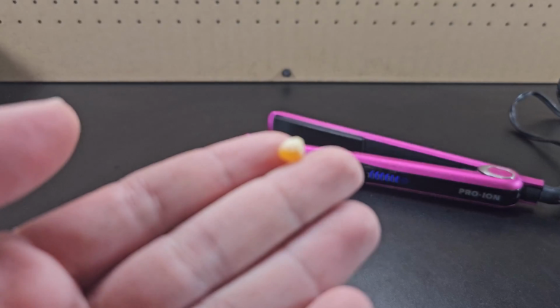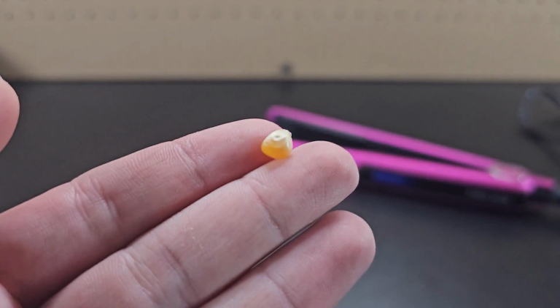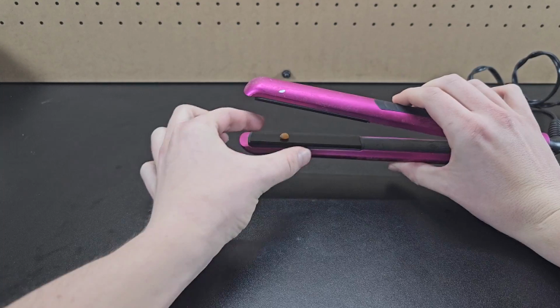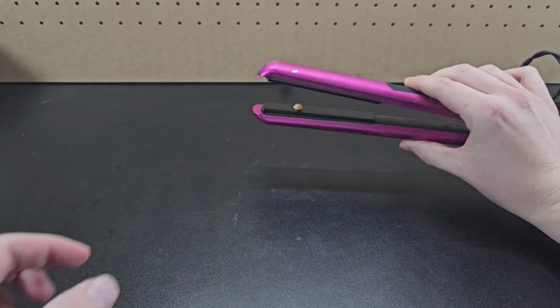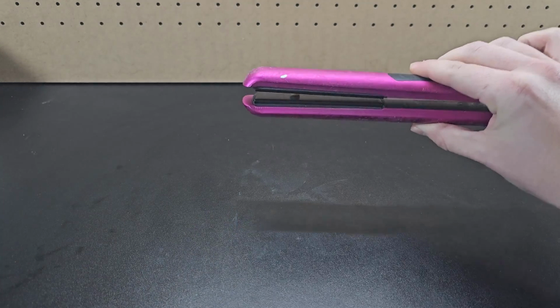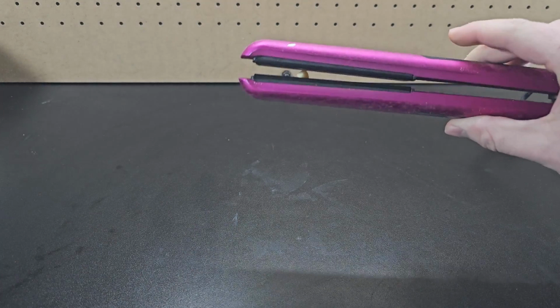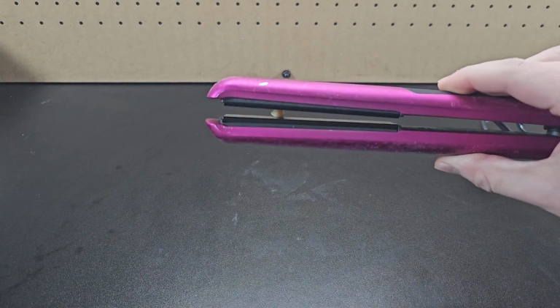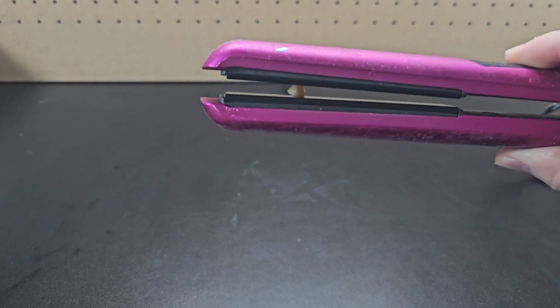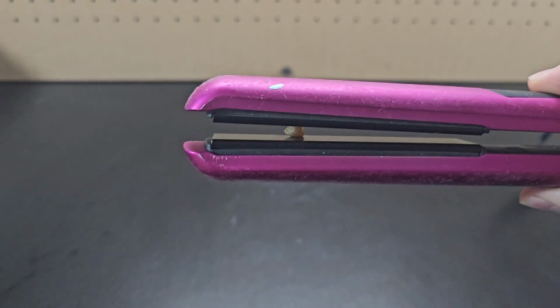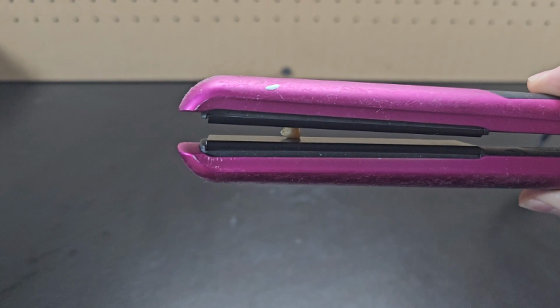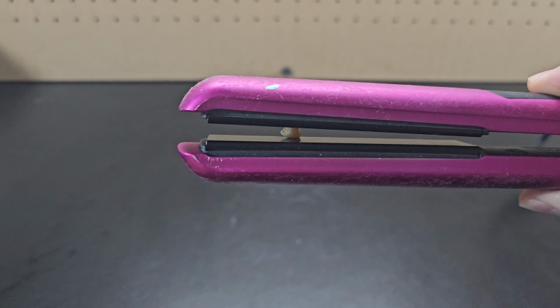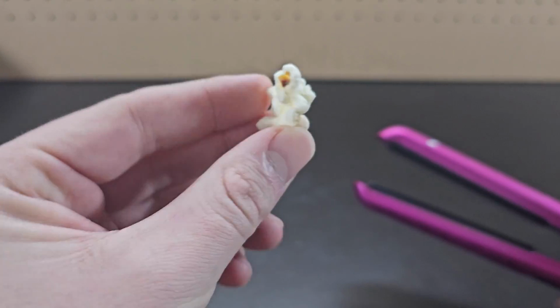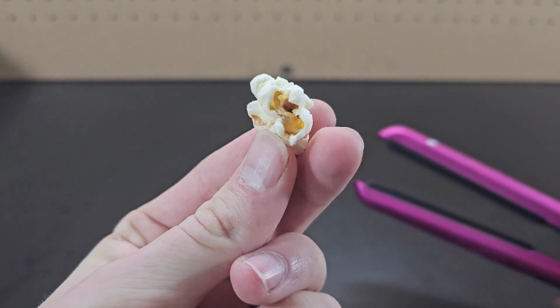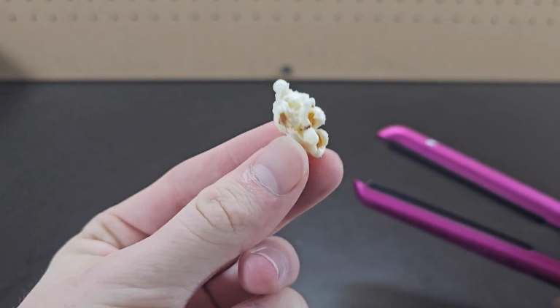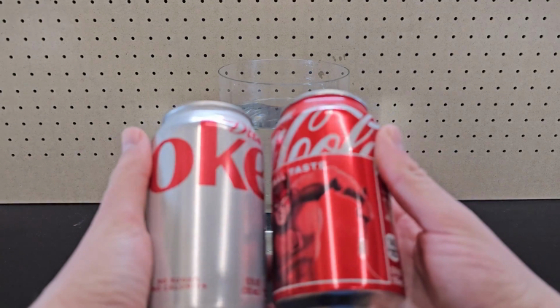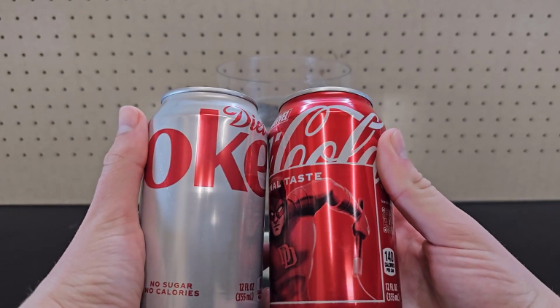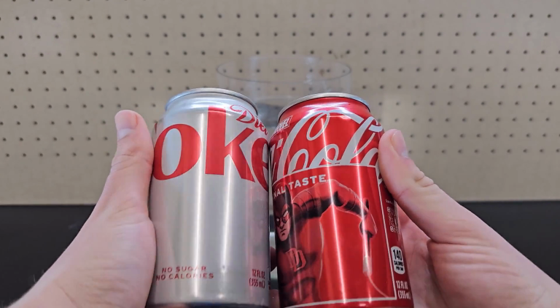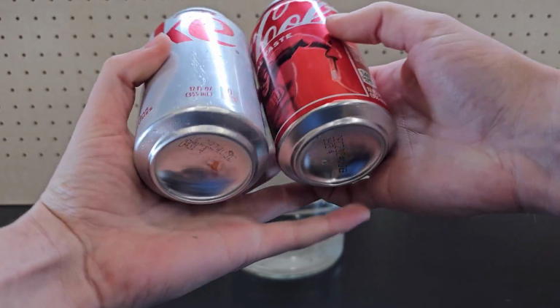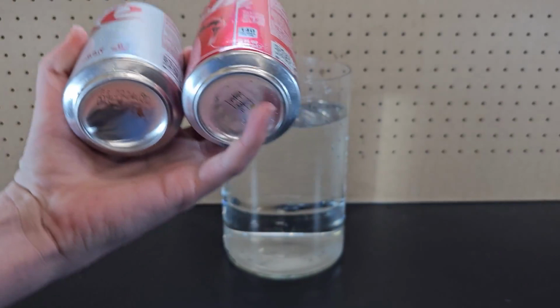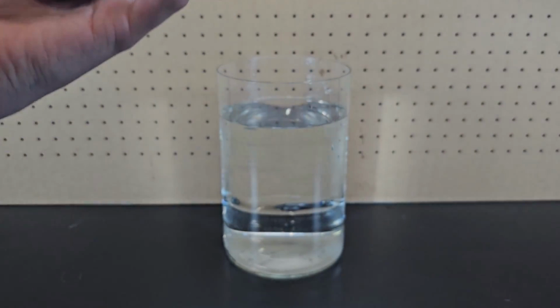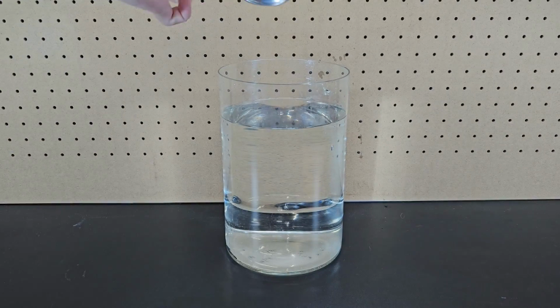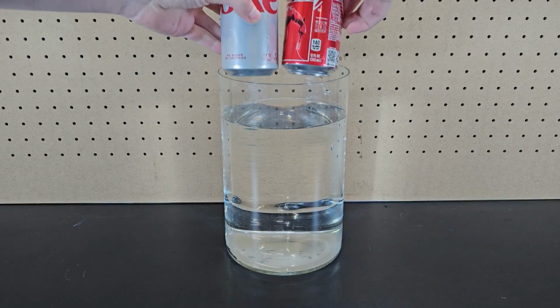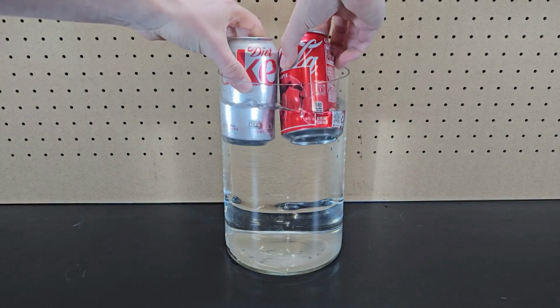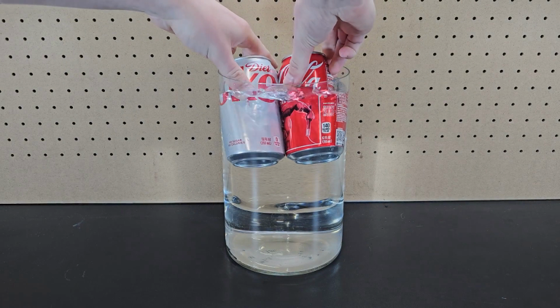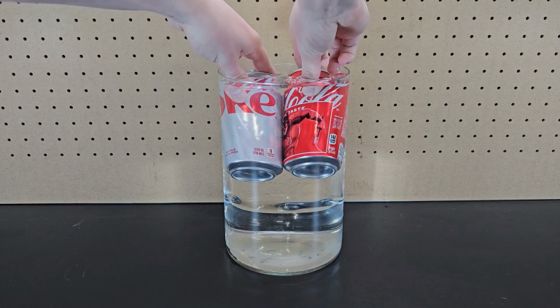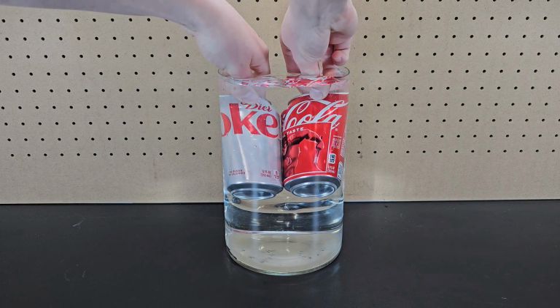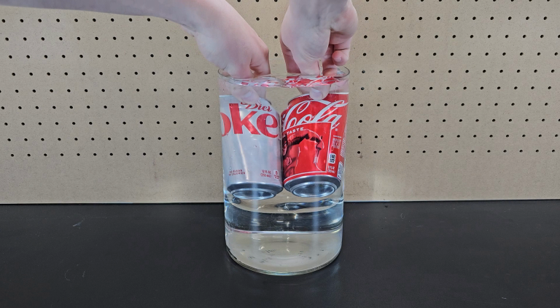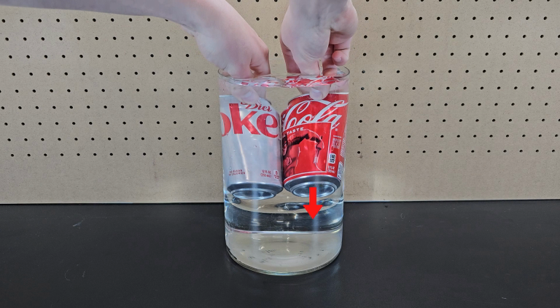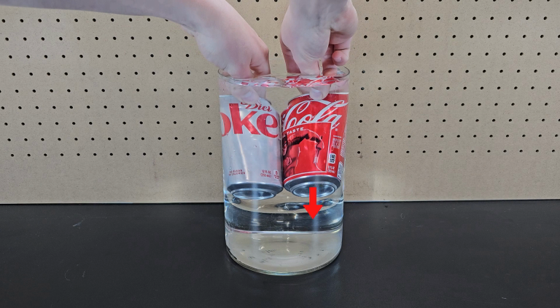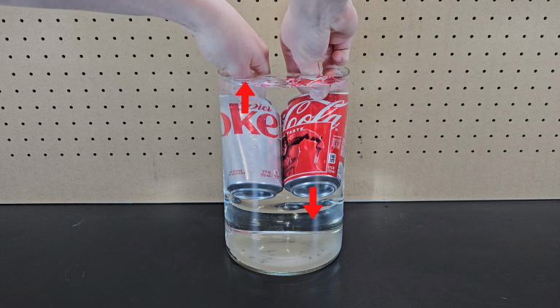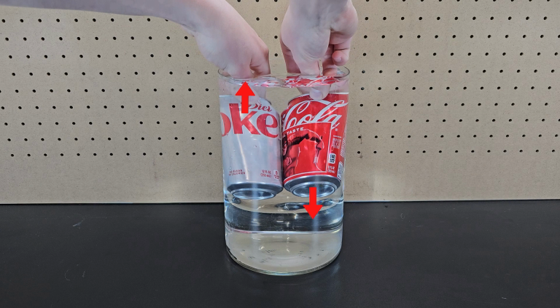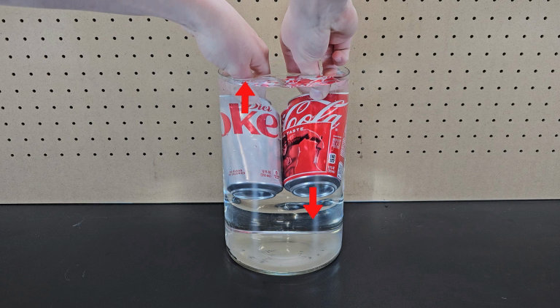If you take a popcorn kernel and add it to a hot hair straightener, the hair straightener is hot enough to pop the kernel. If you take two Cokes — one diet and one original — and submerge both of them in a container of water, the original Coke will sink to the bottom while the diet Coke will float to the surface.